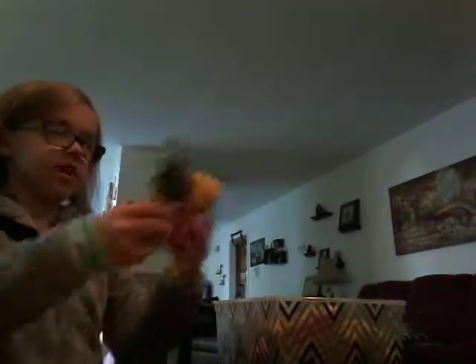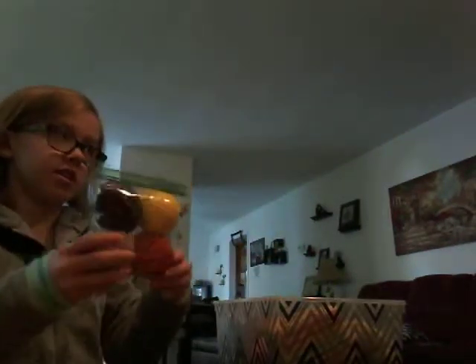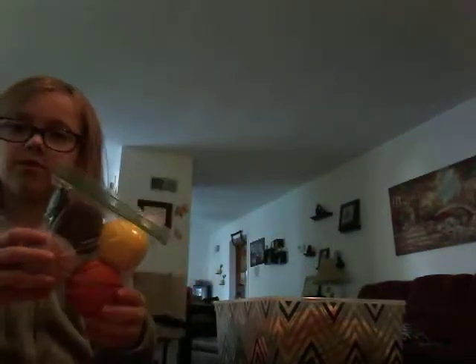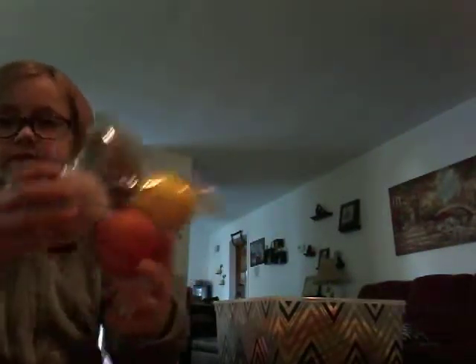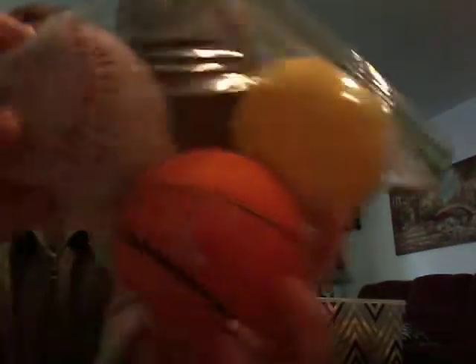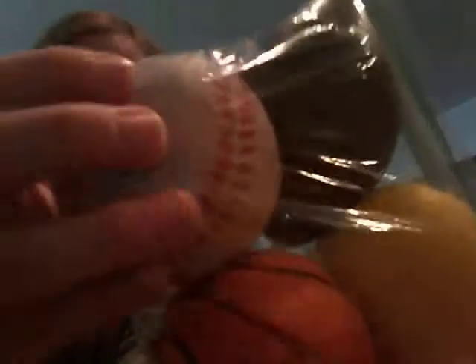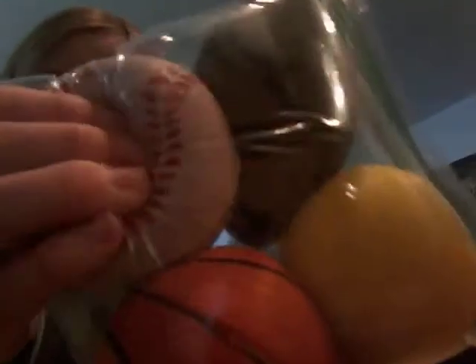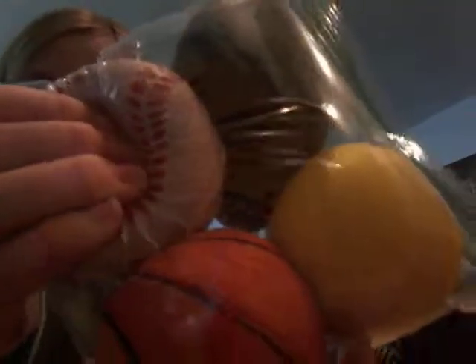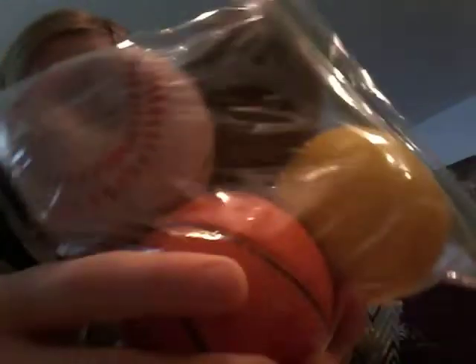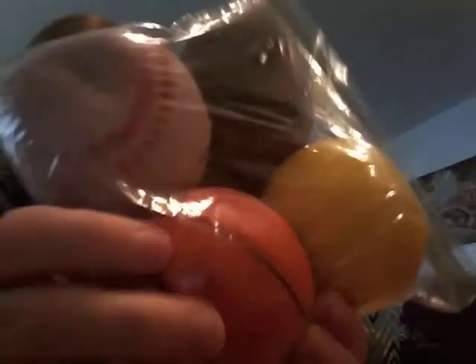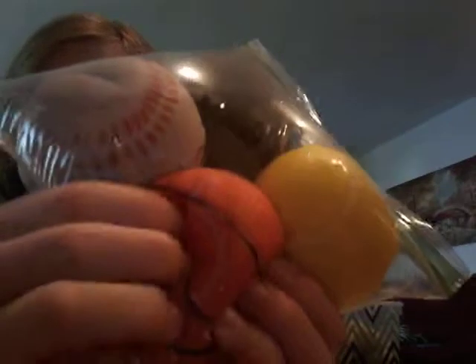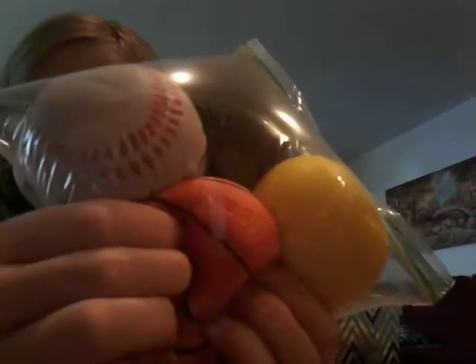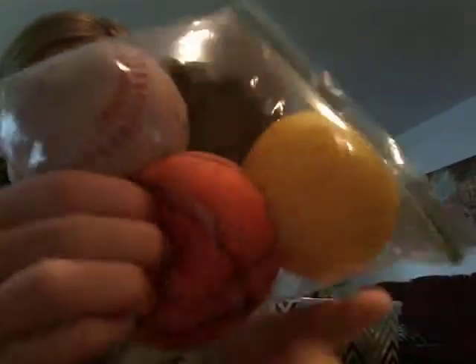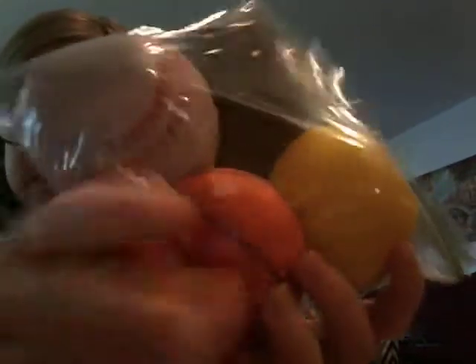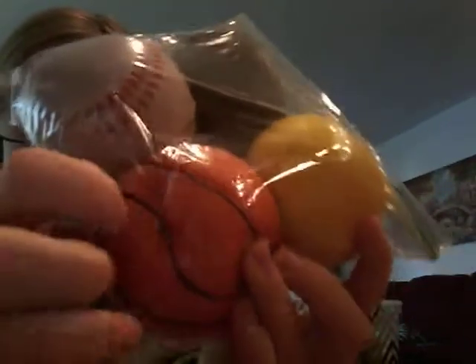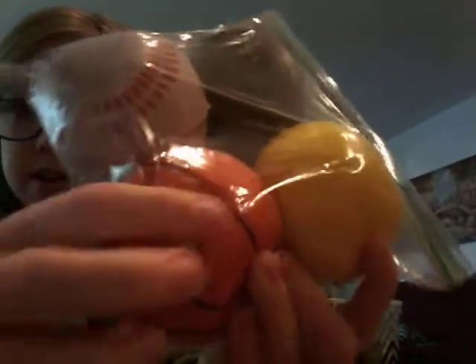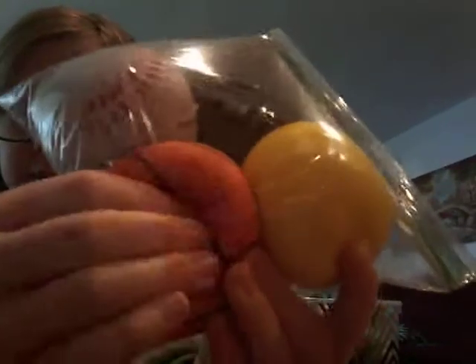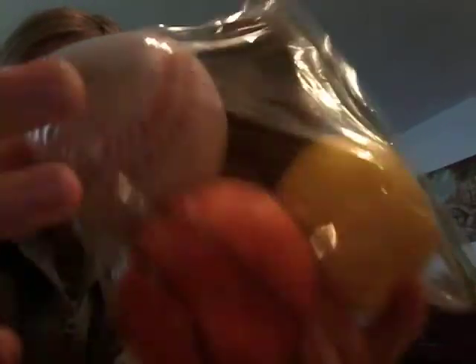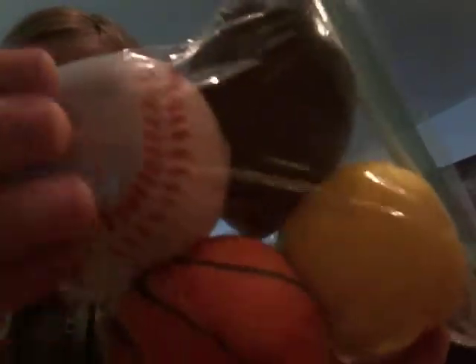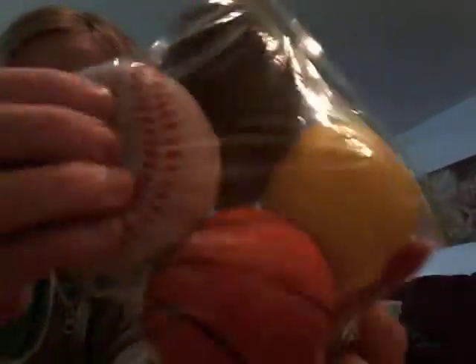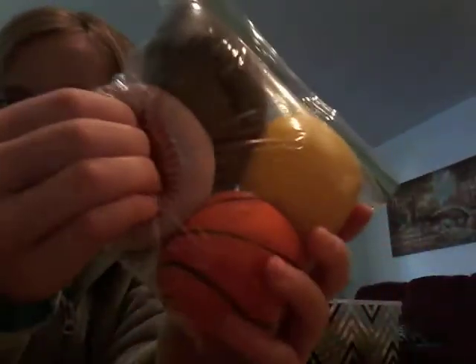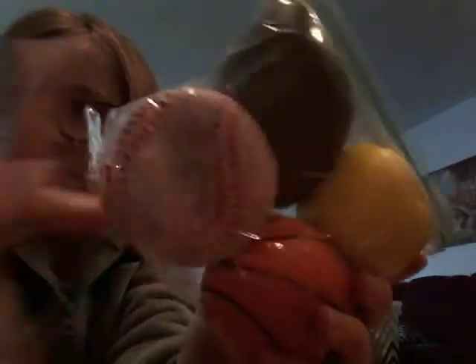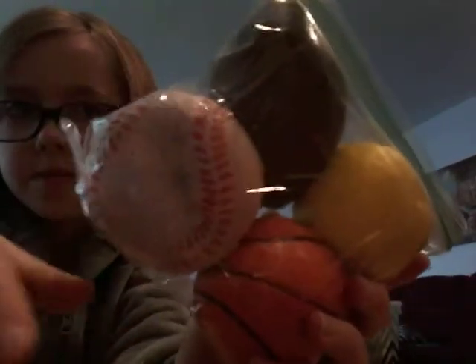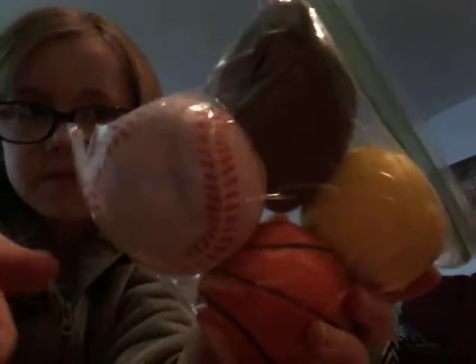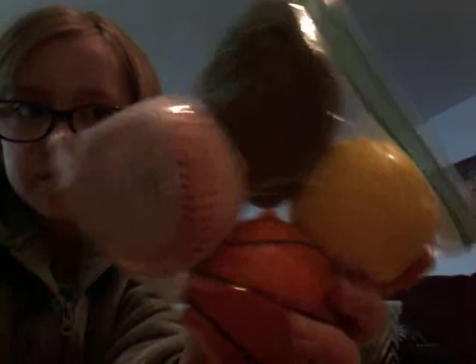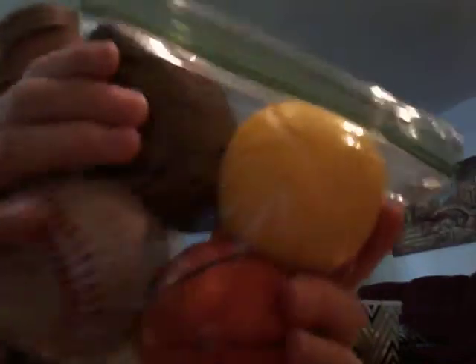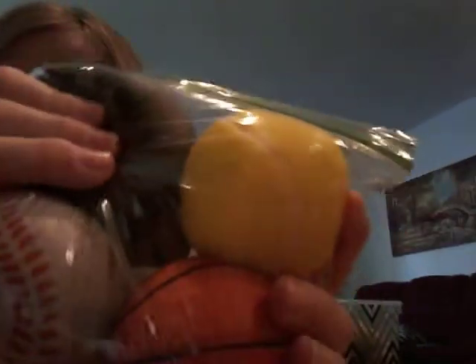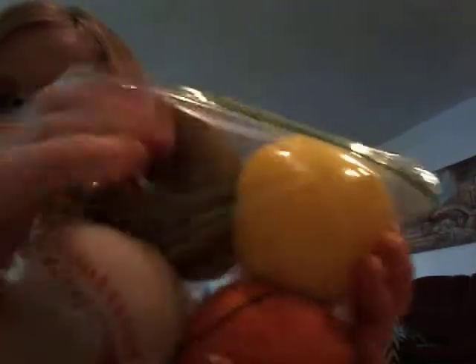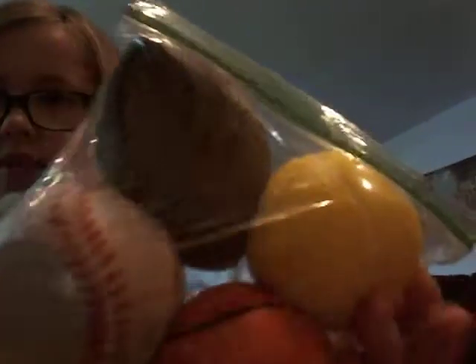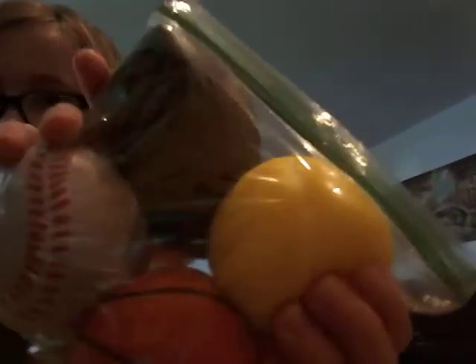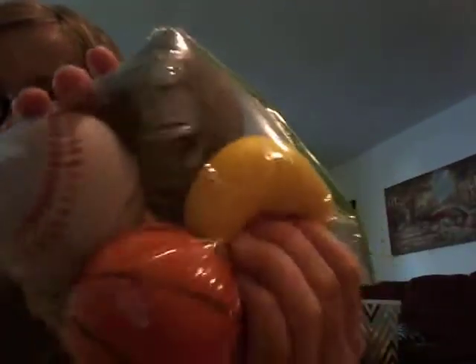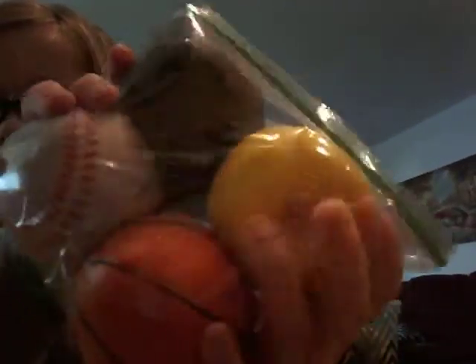I have a lot of duos of squishies, but this is all my sports squishies. I have a basketball, baseball, big football, and a tennis ball.